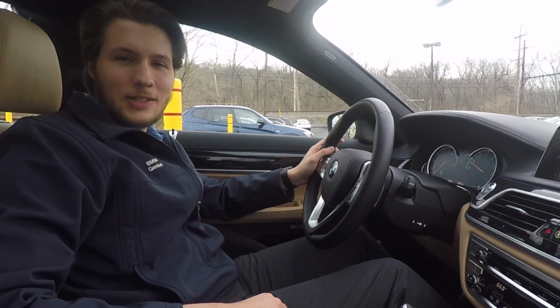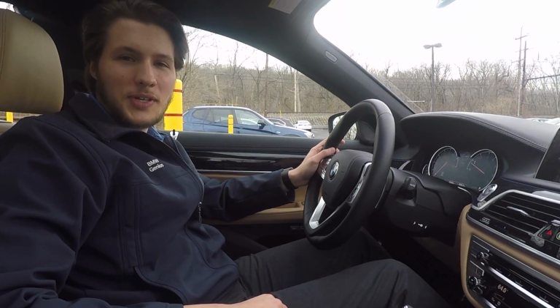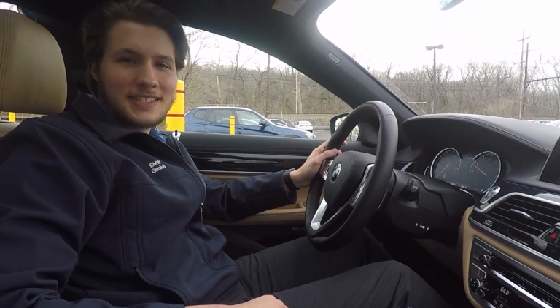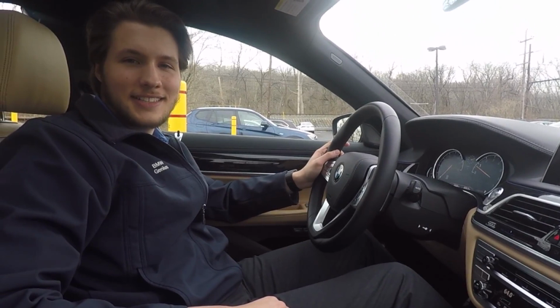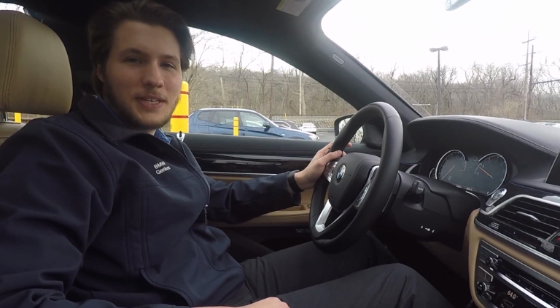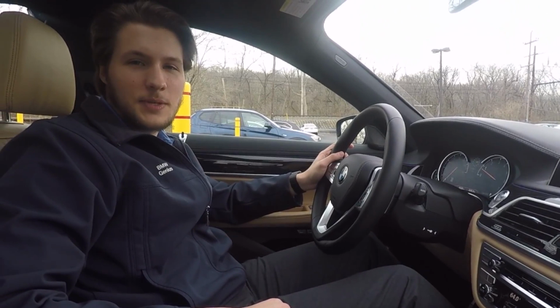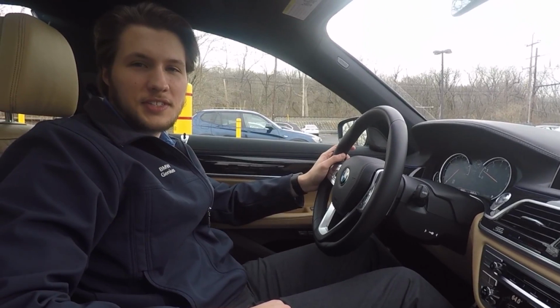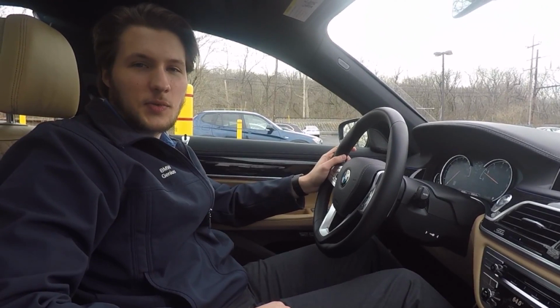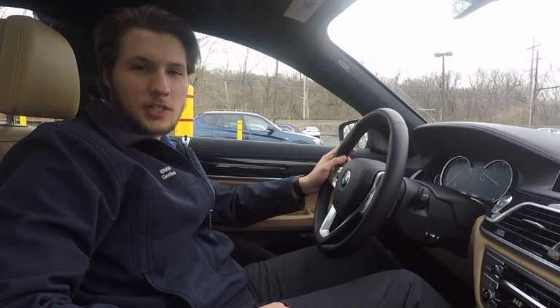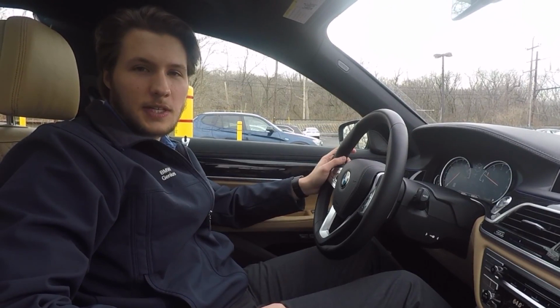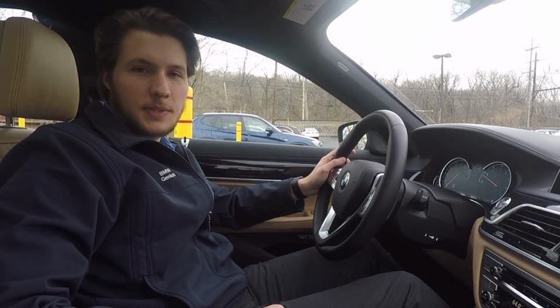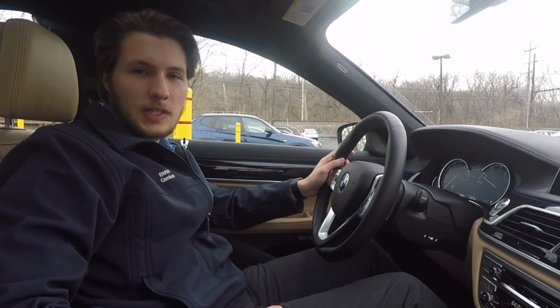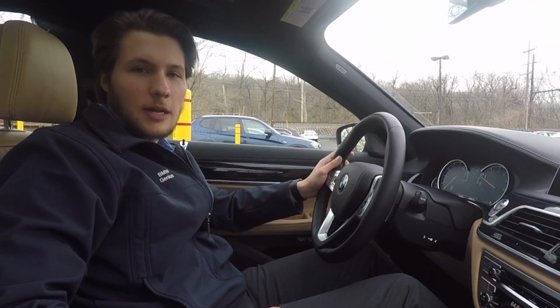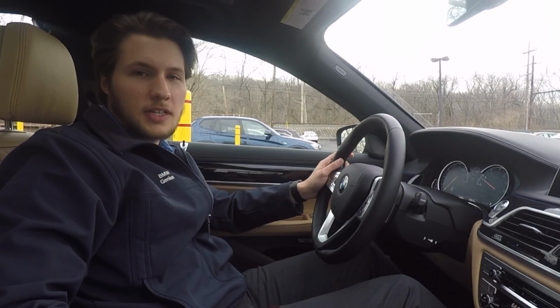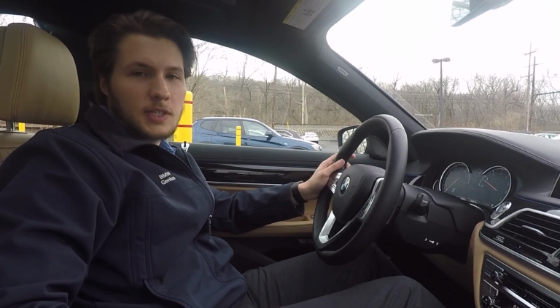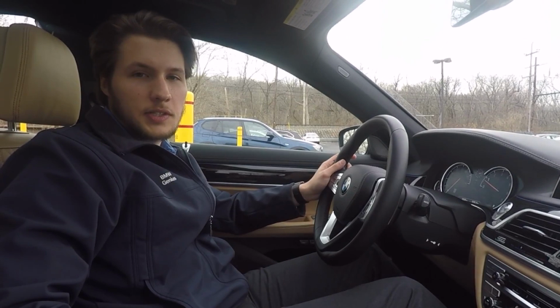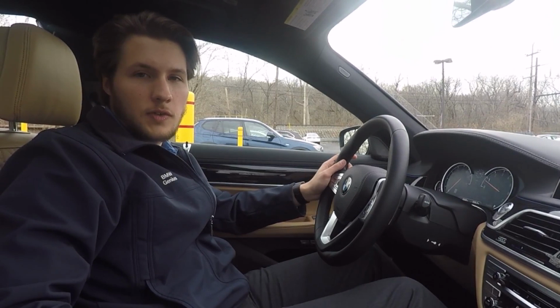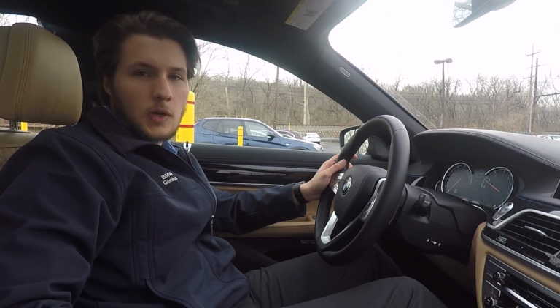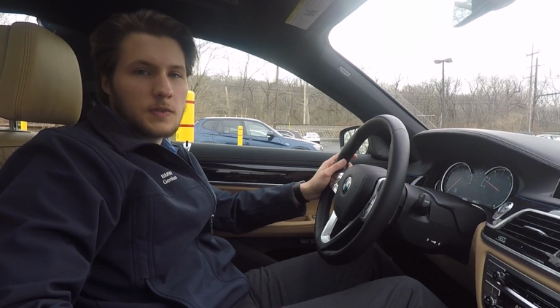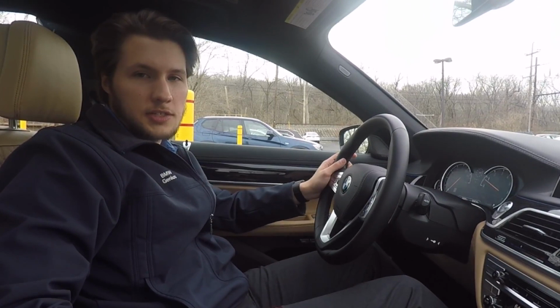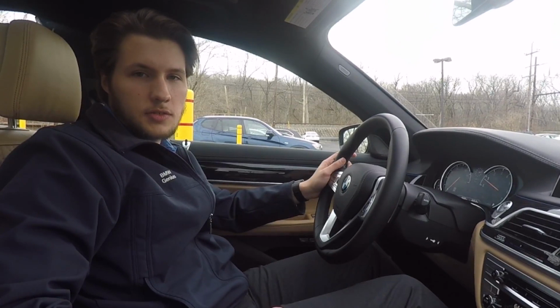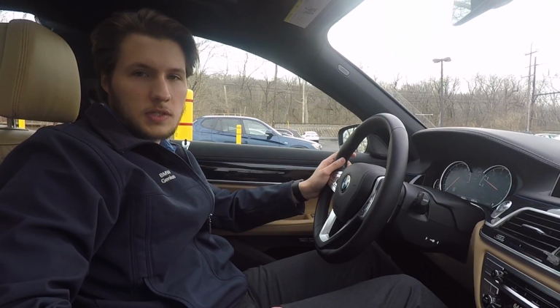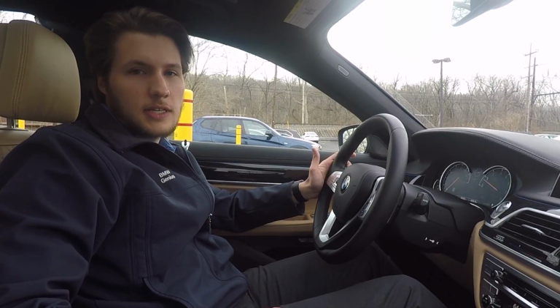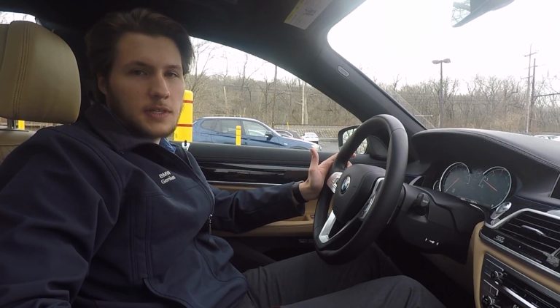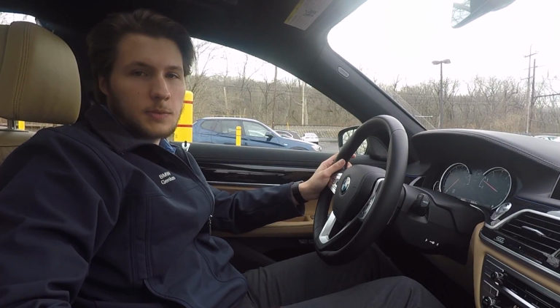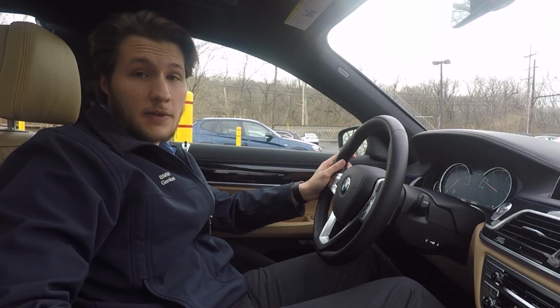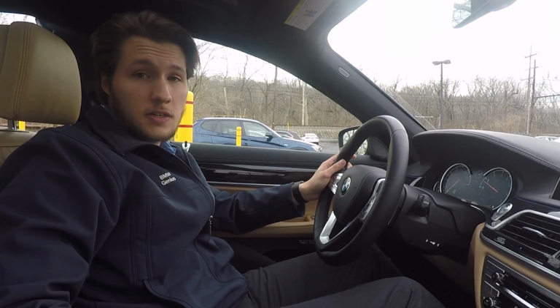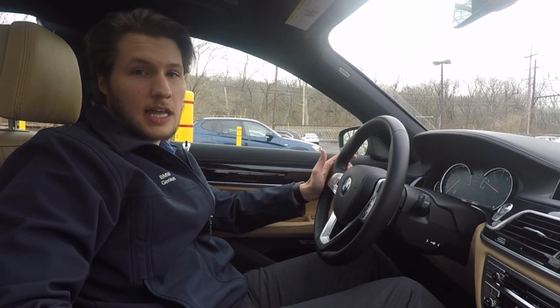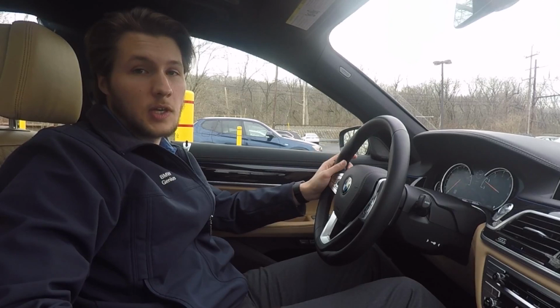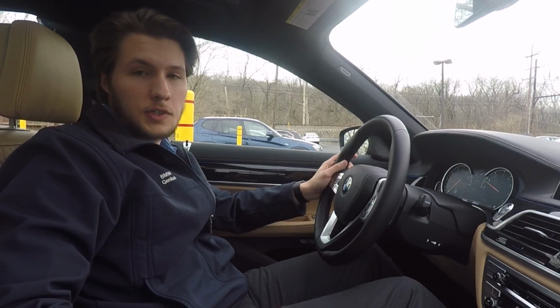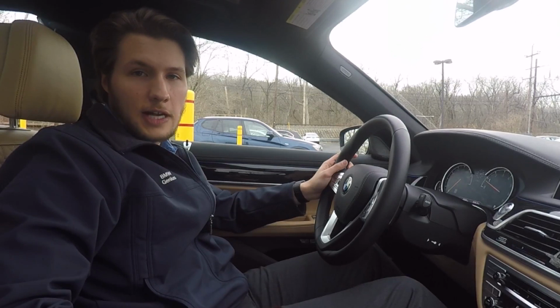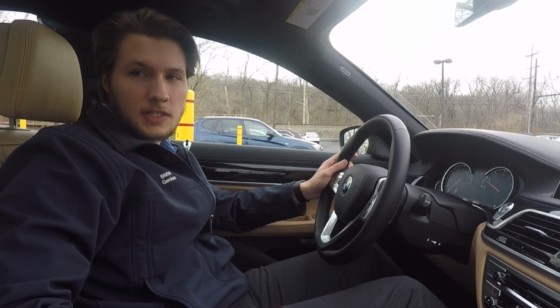Hello everyone, this is Nicholas of BMW Genius here with West German BMW. I'm here today to give an overview of the gesture controls that have been available in the 7 Series and now in the all-new 5 Series.